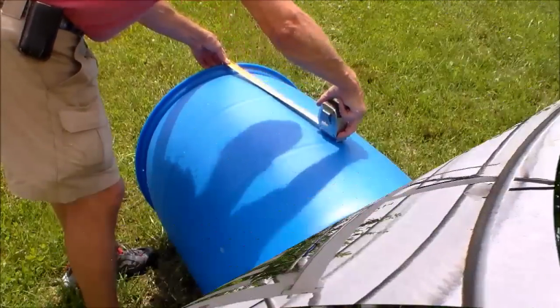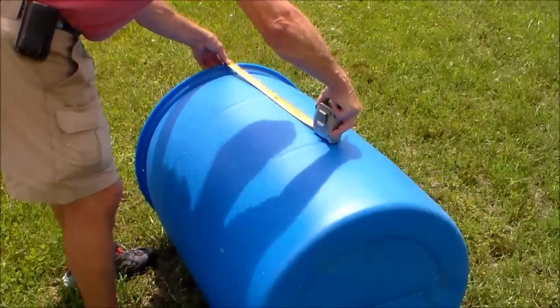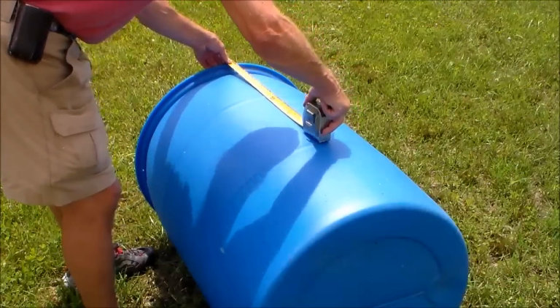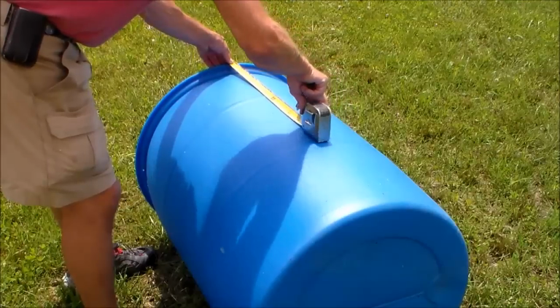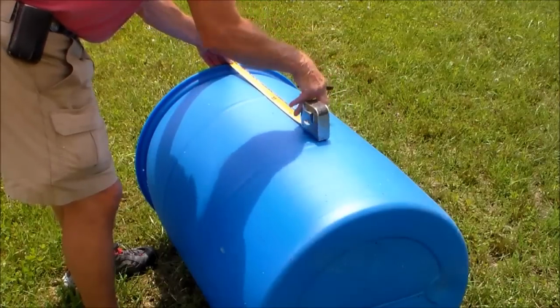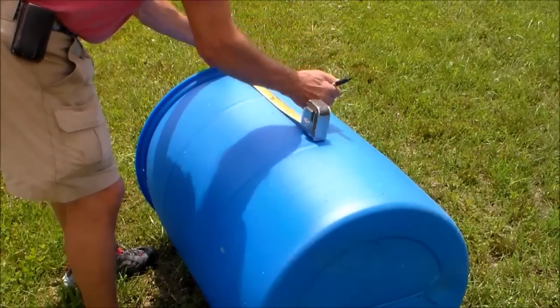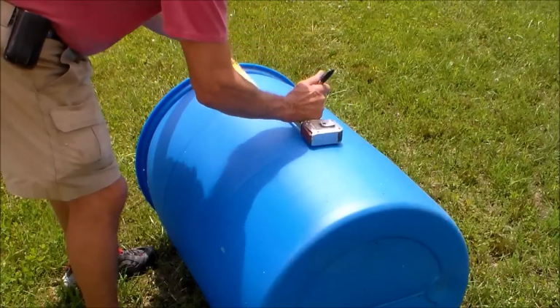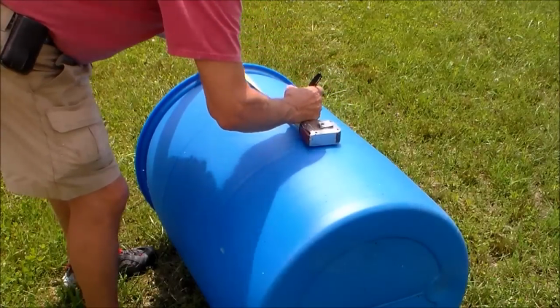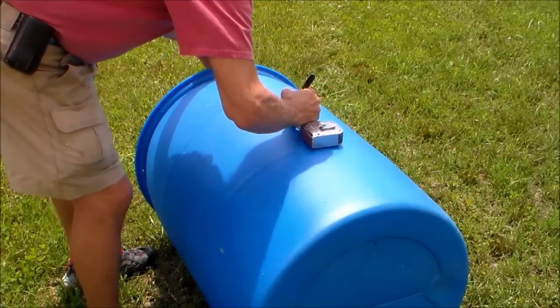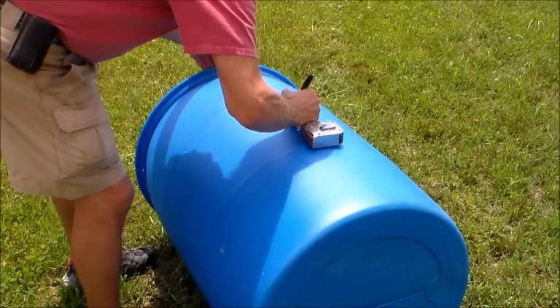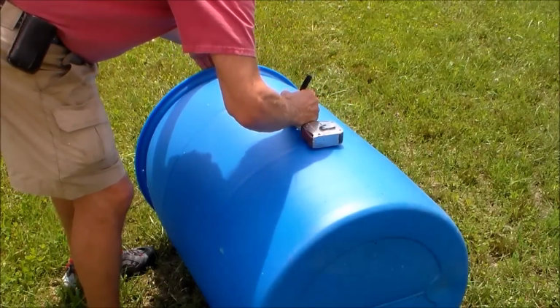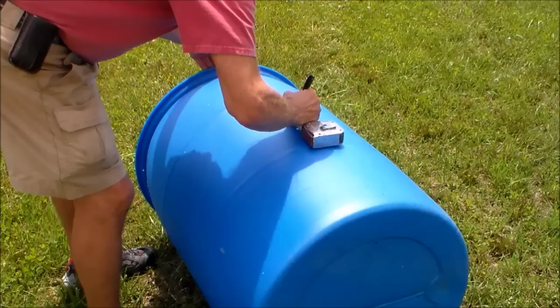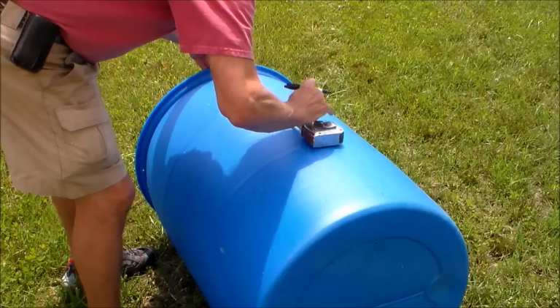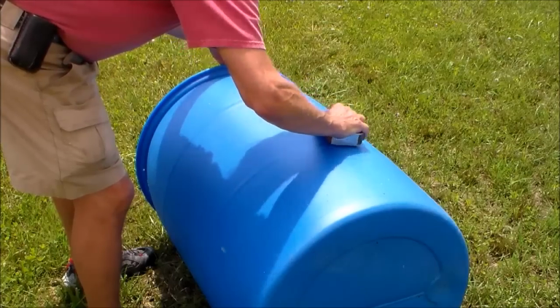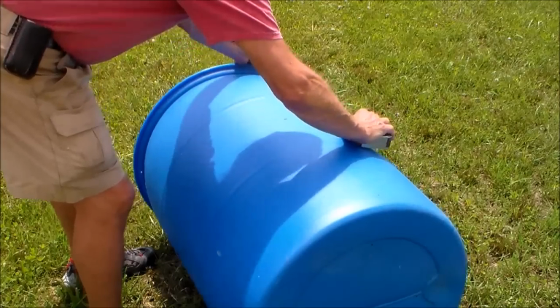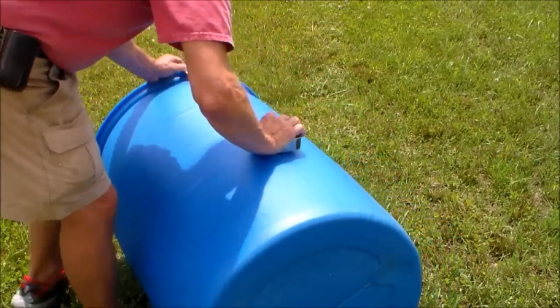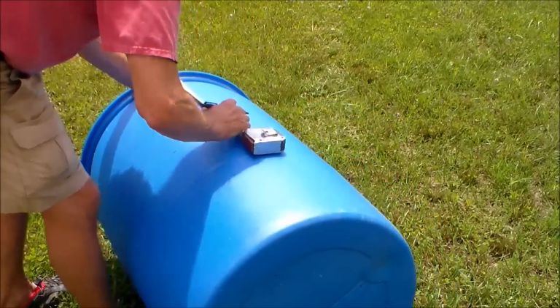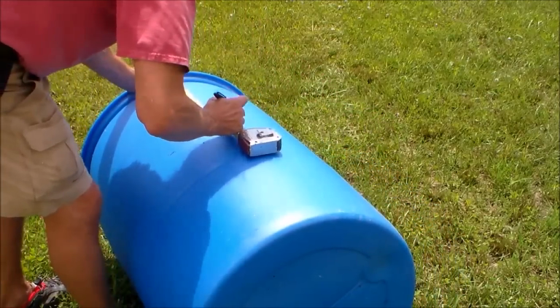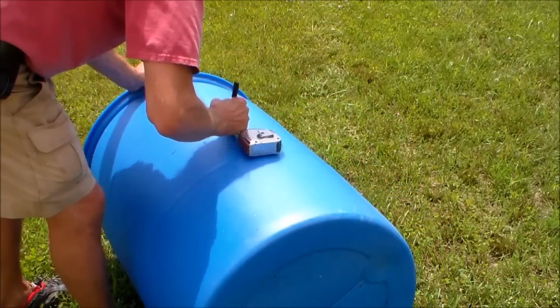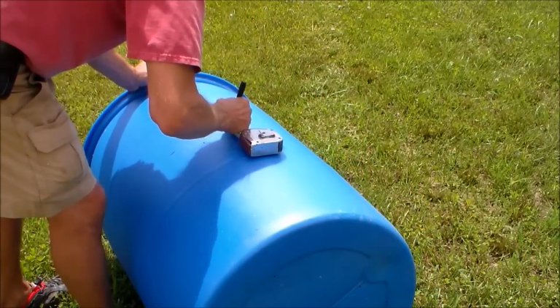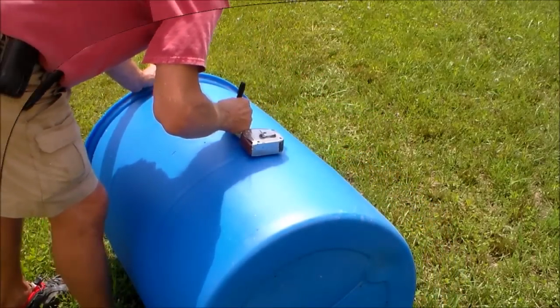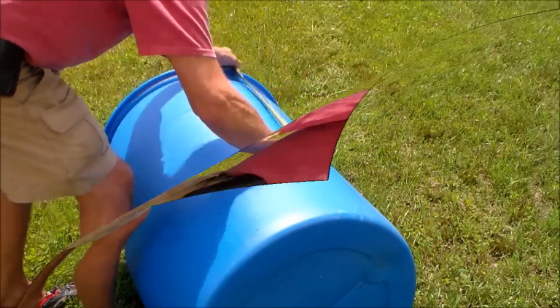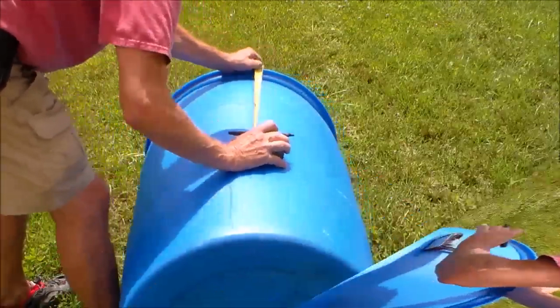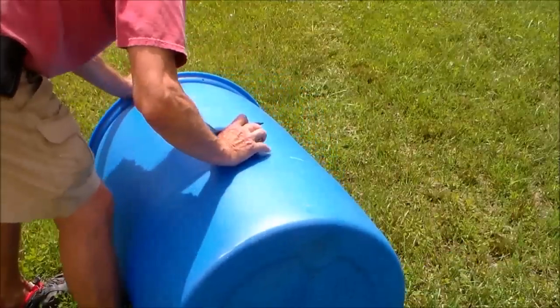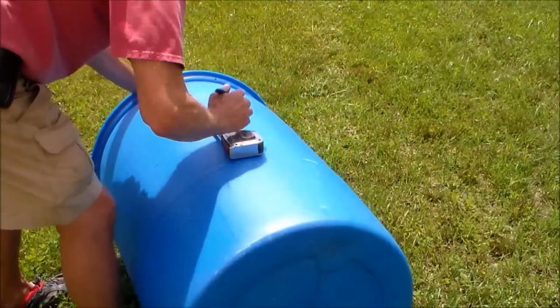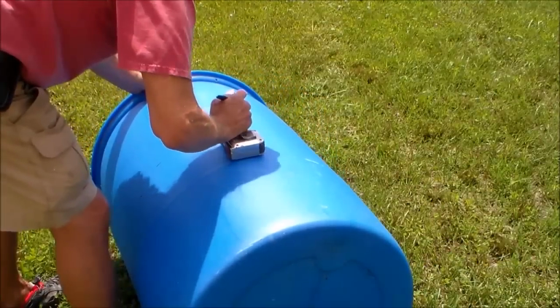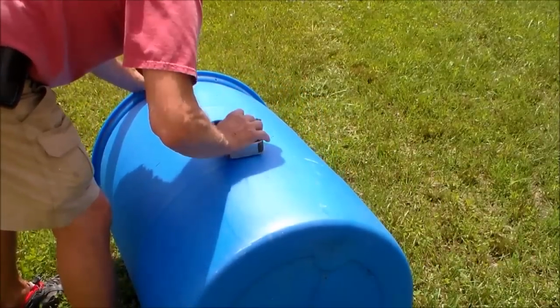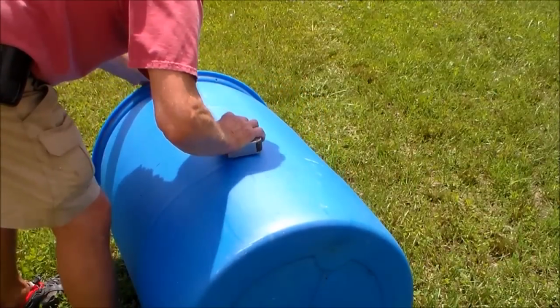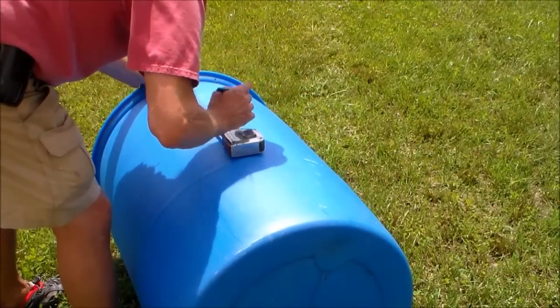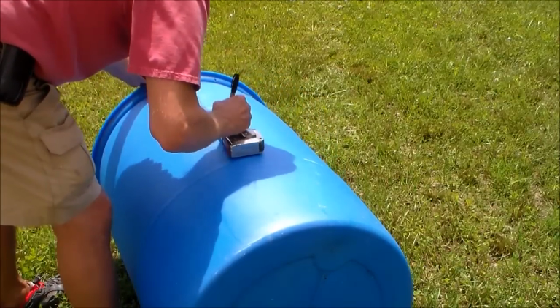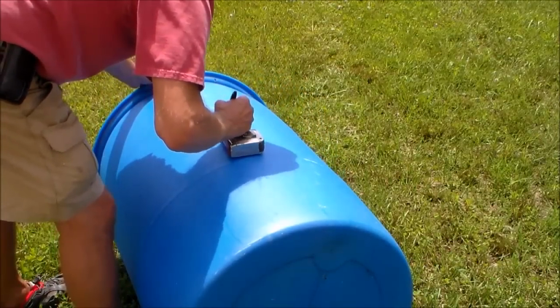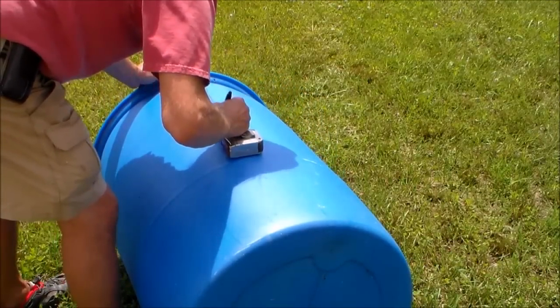First I need to make a water reserve. I'm going to use a half barrel for this. I'm laying out reference marks — this is where I'm going to cut.